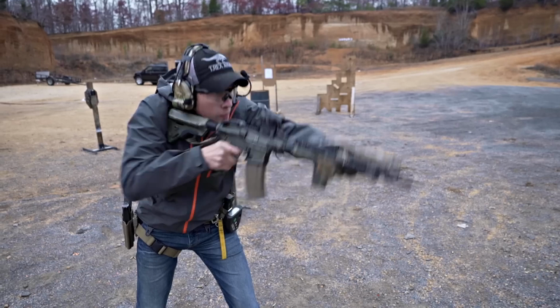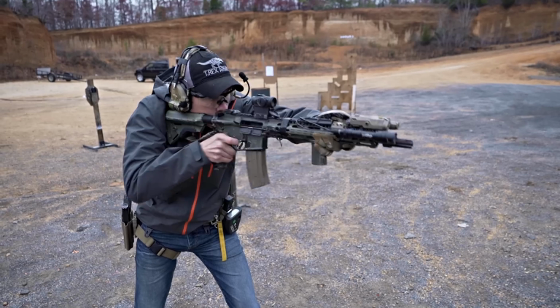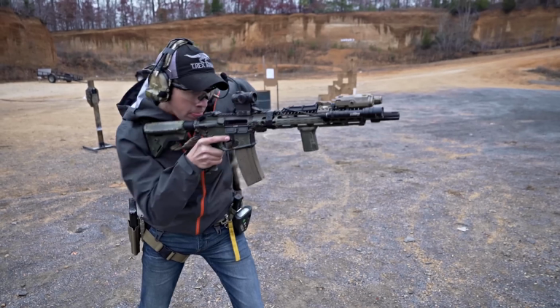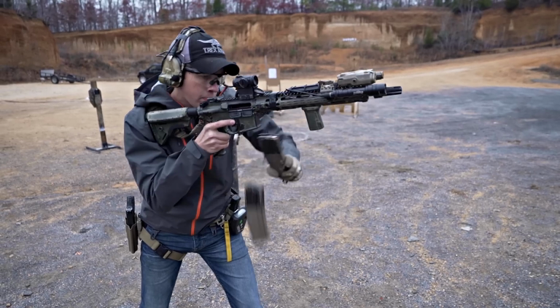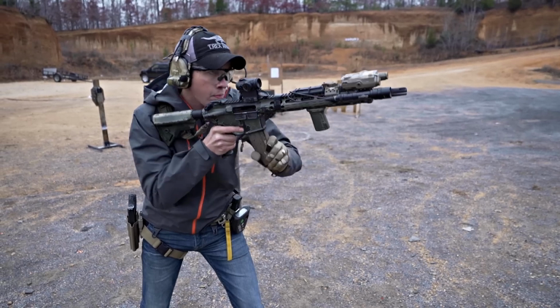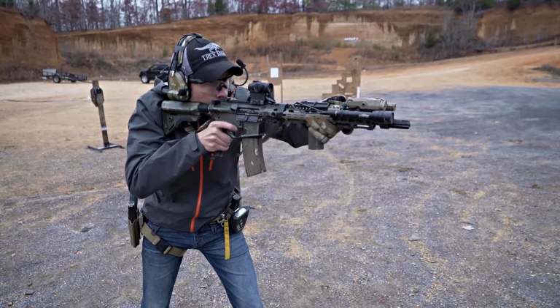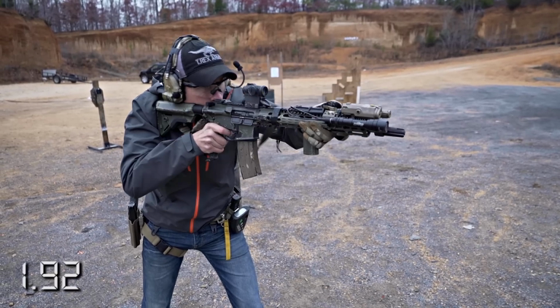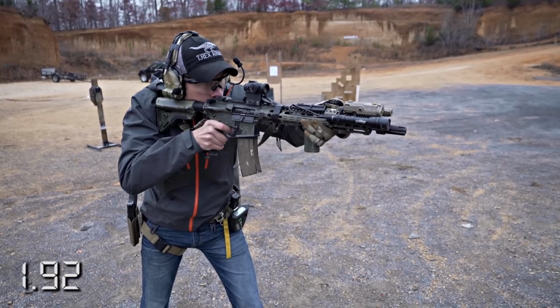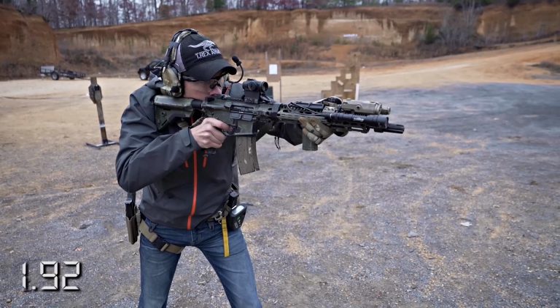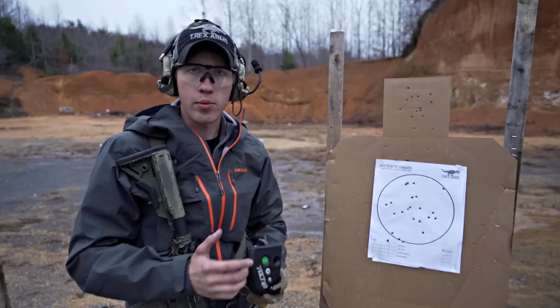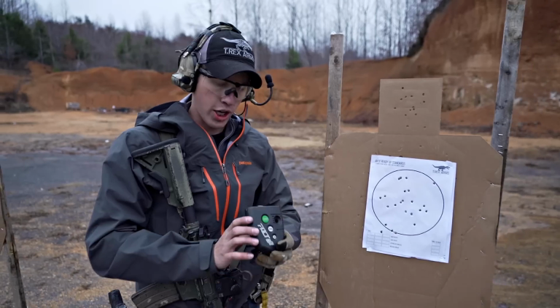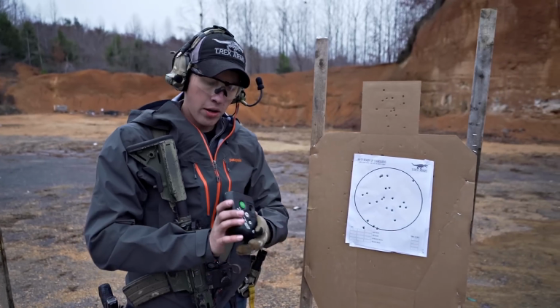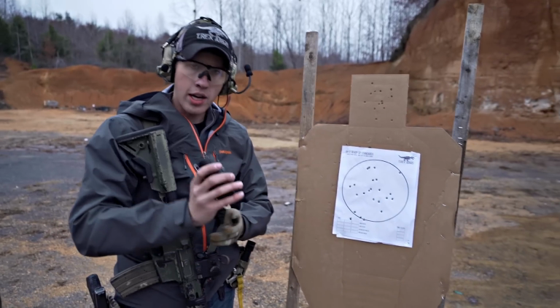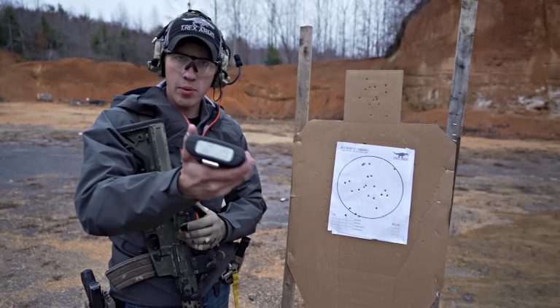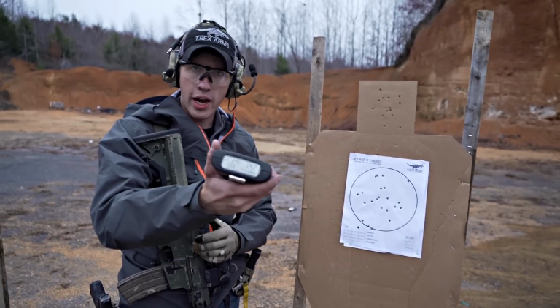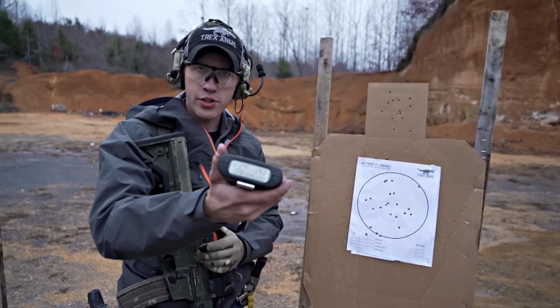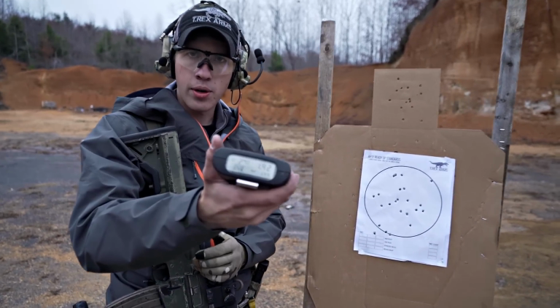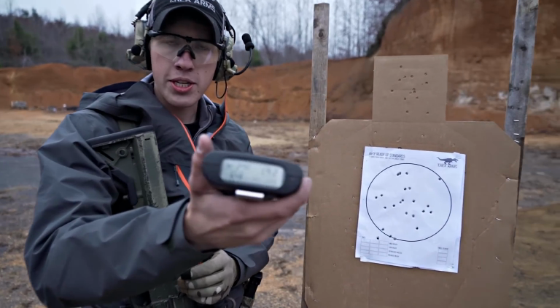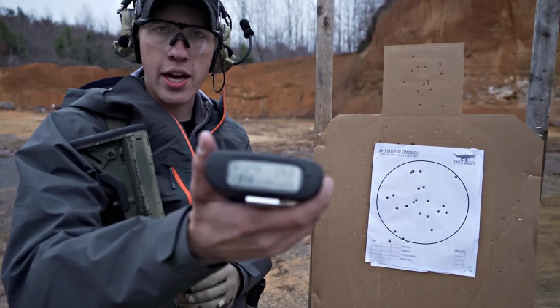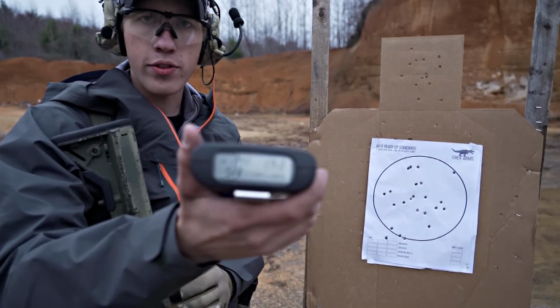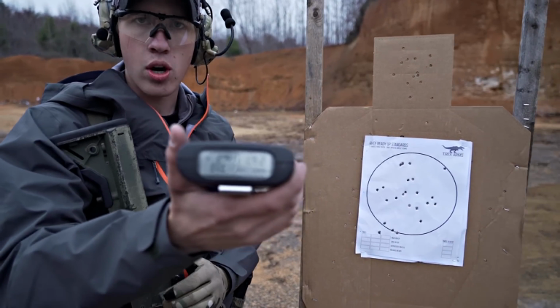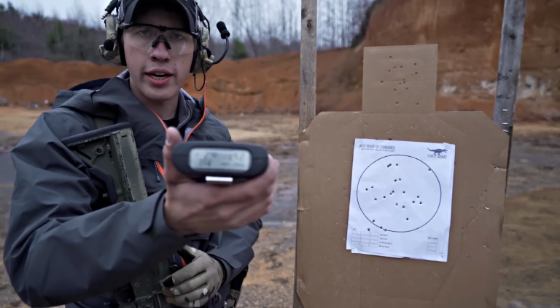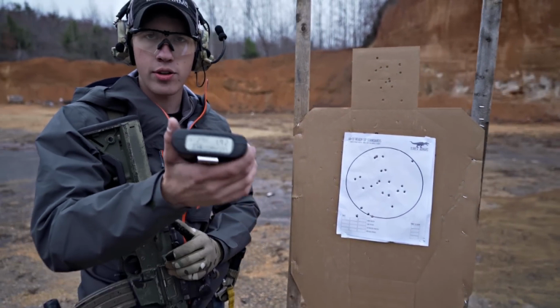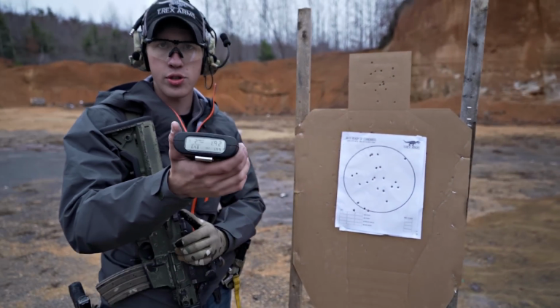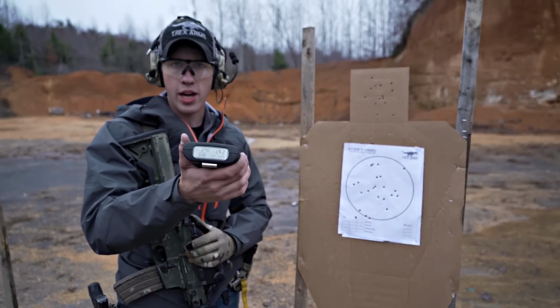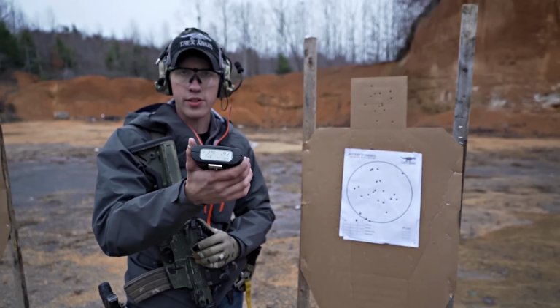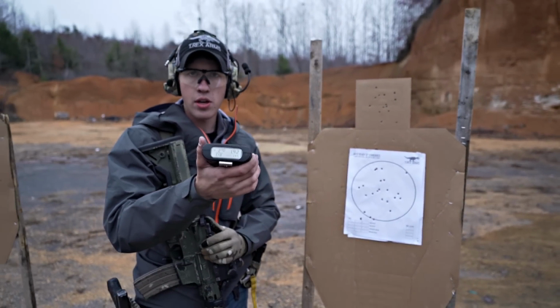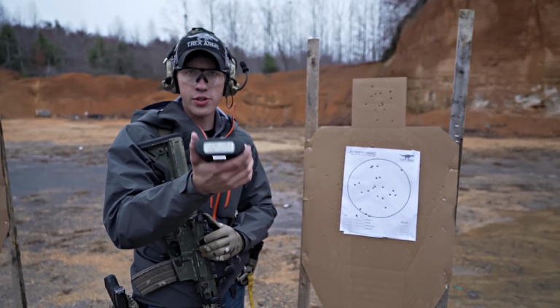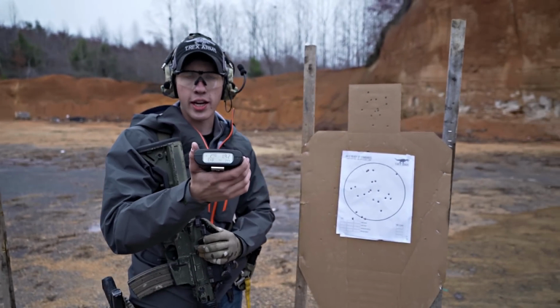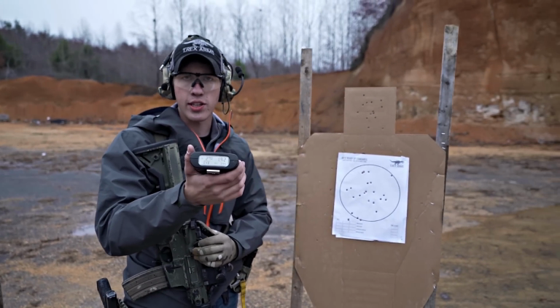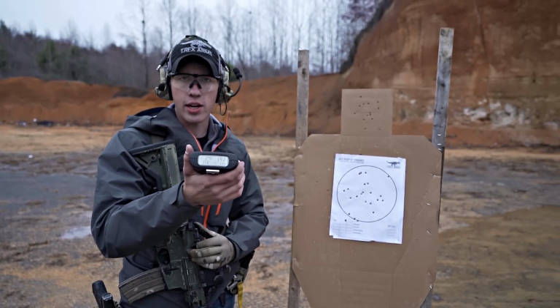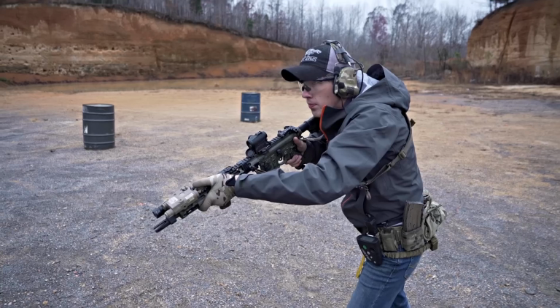I'm shooting one shot, then reloading, then firing one shot. That was a 1.92. My standard on this target is under 2 seconds — a 2-second slide lock reload.